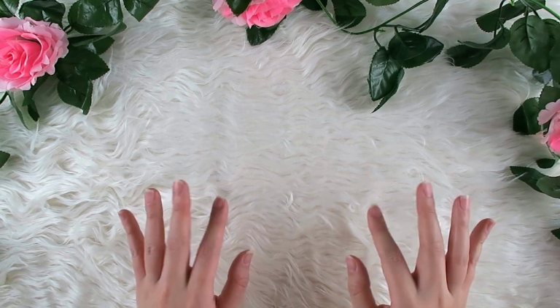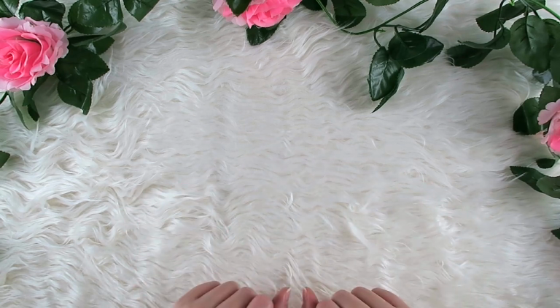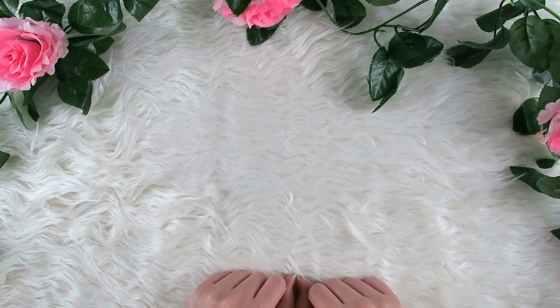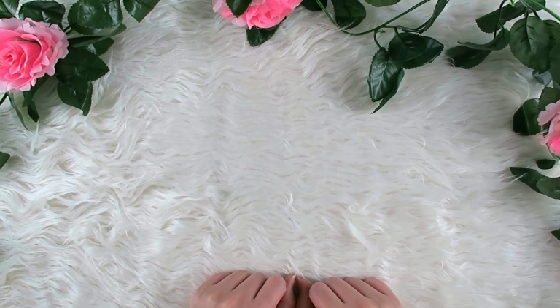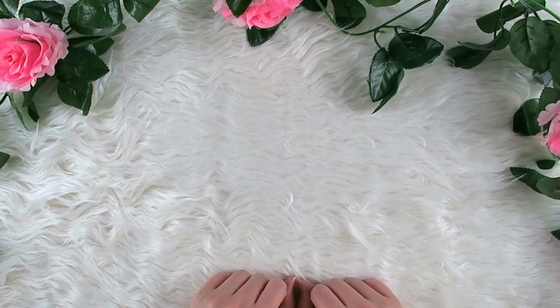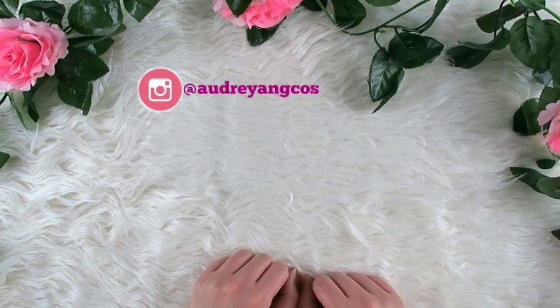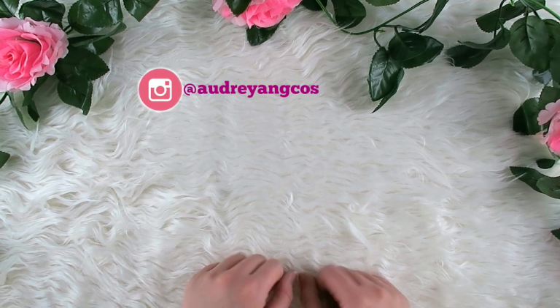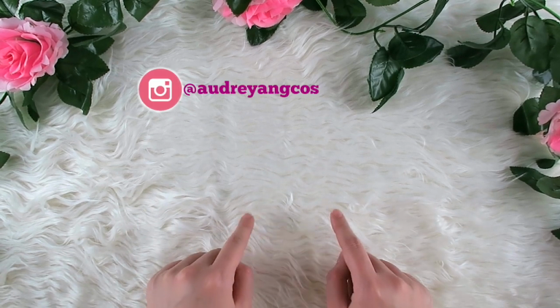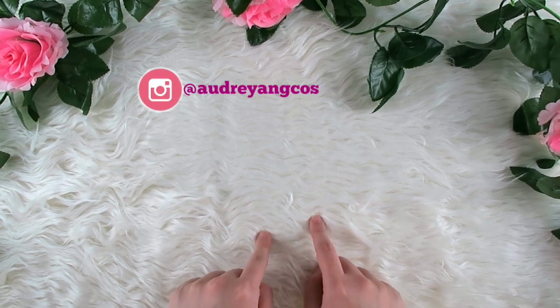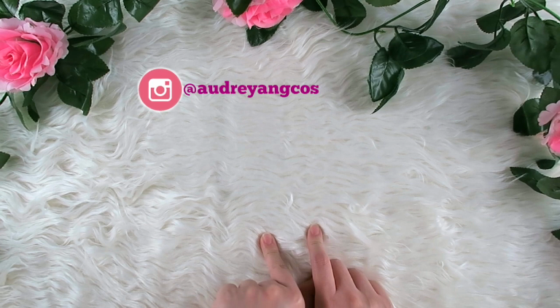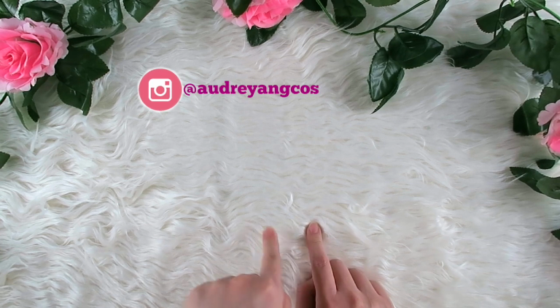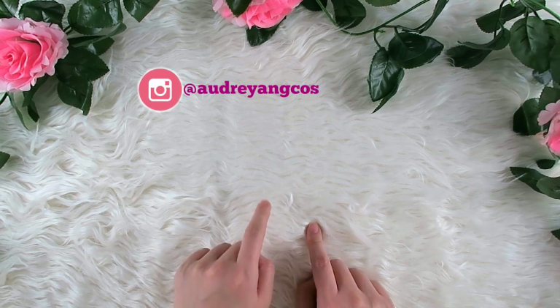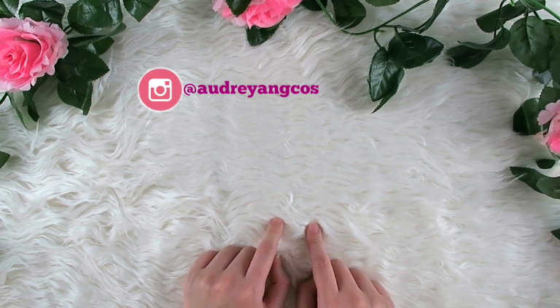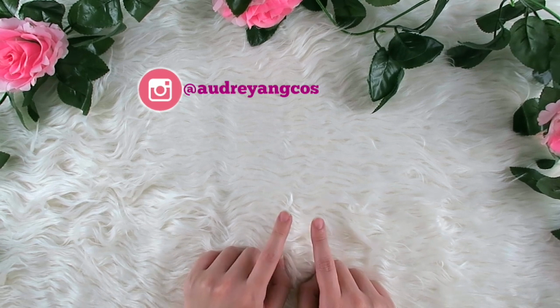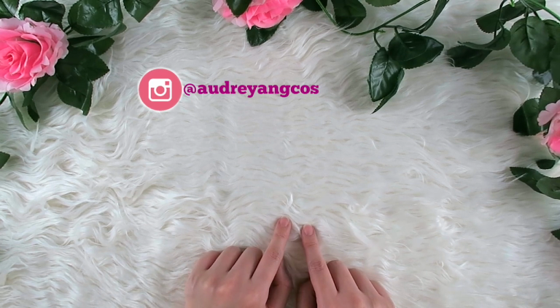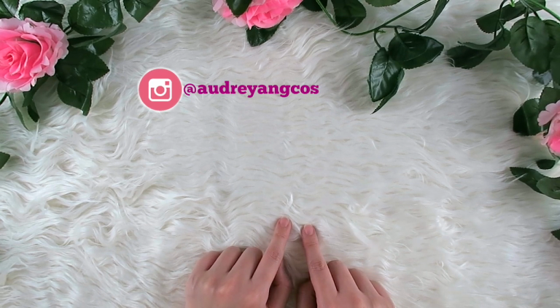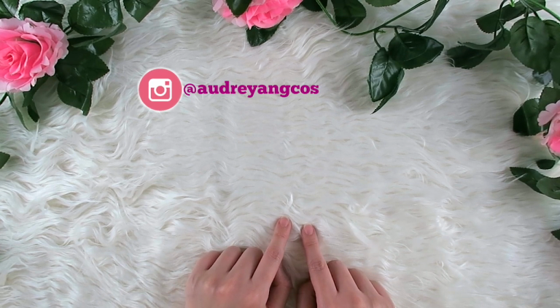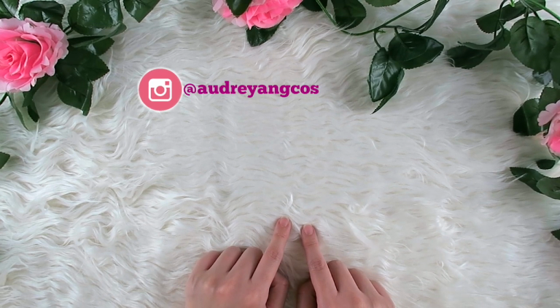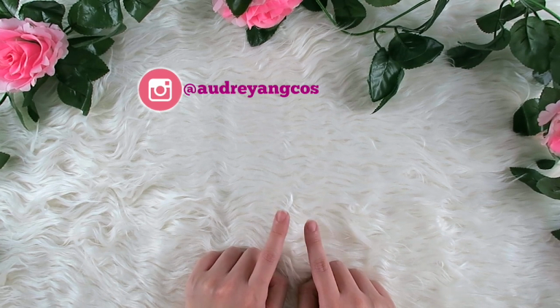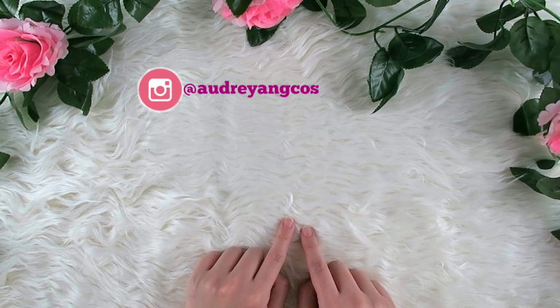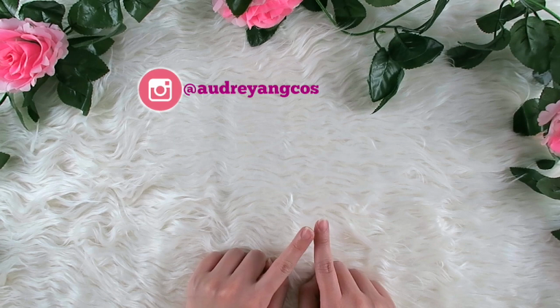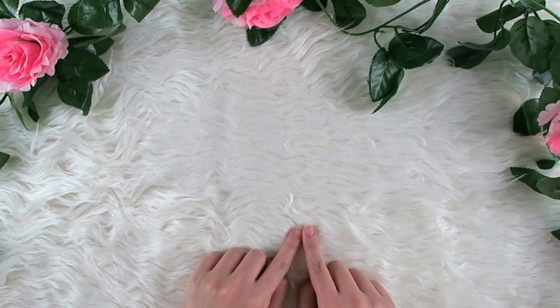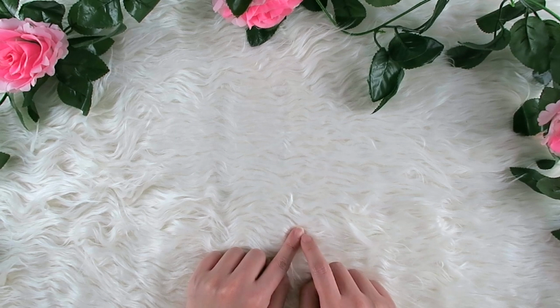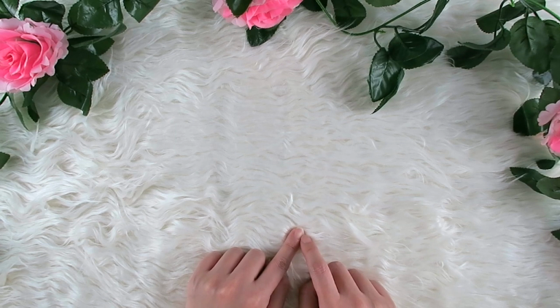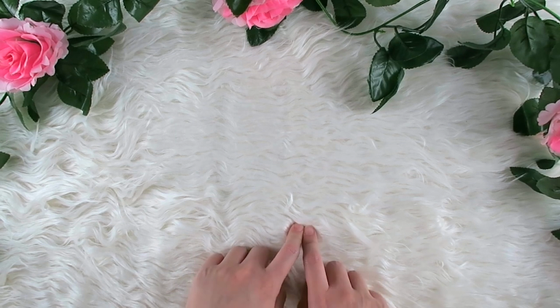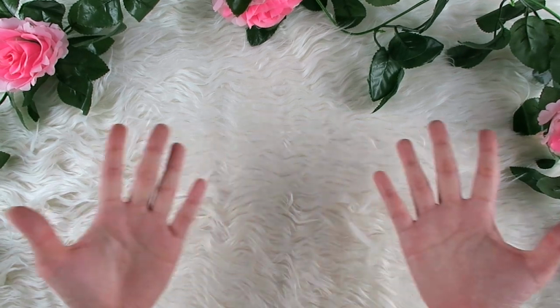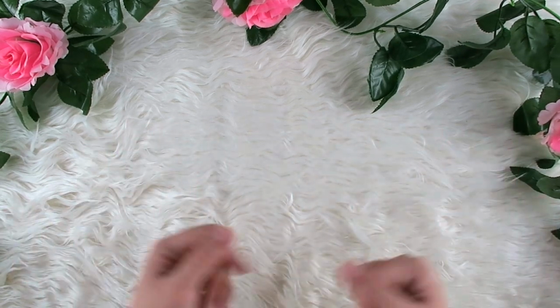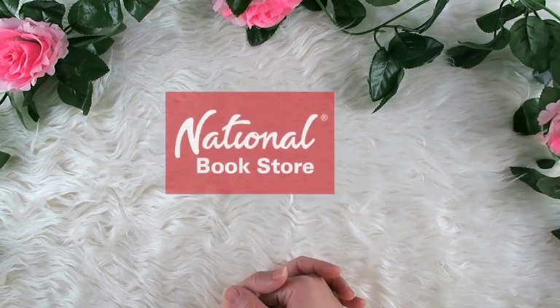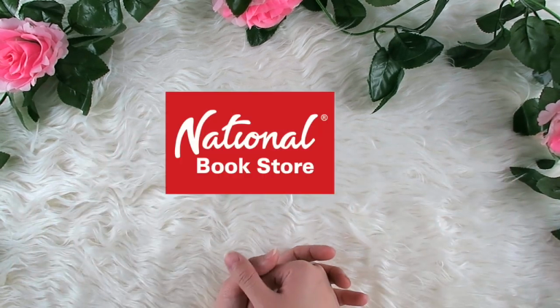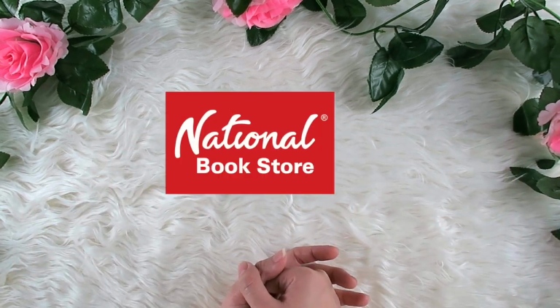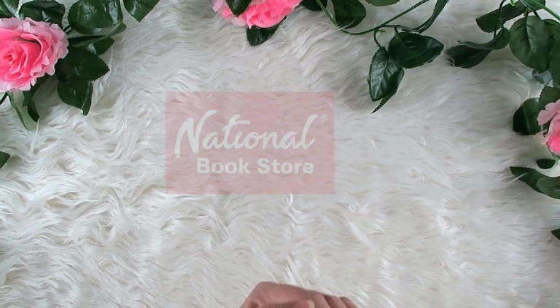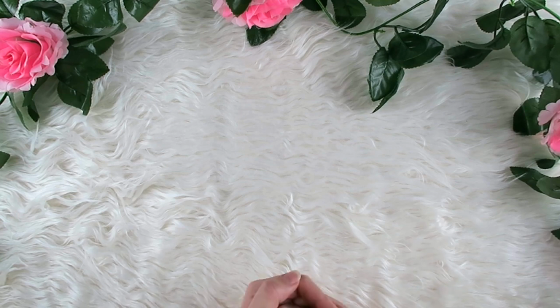Hi everyone, welcome to Cheerful Journey channel. I'm Audrey and today I'll be sharing with you the traveler's notebook that I just bought from a local bookstore here in the Philippines — National Bookstore.